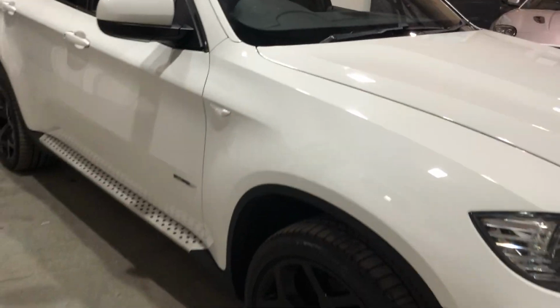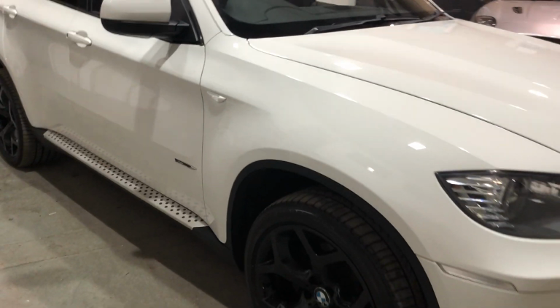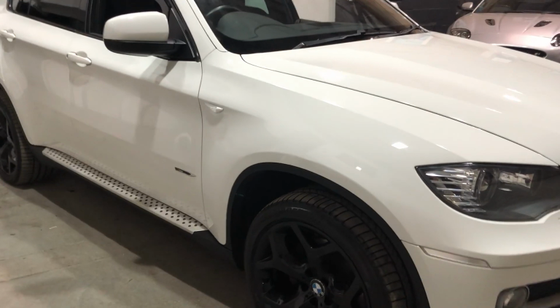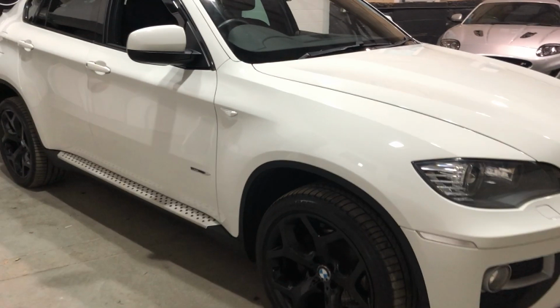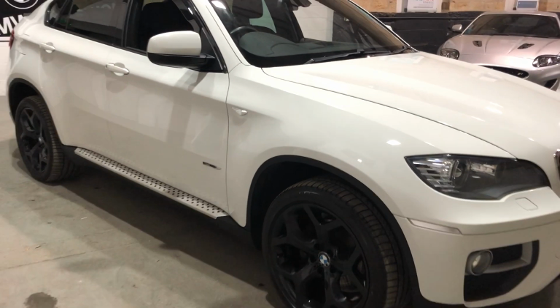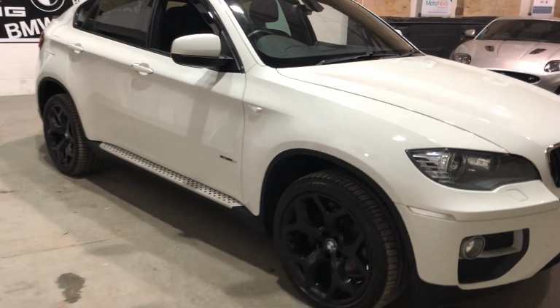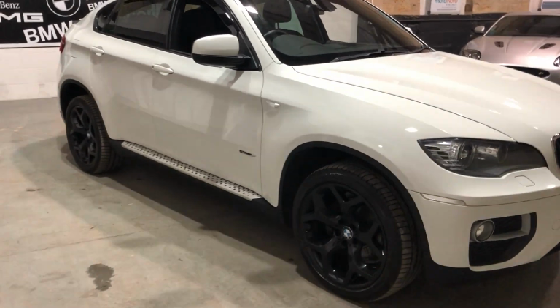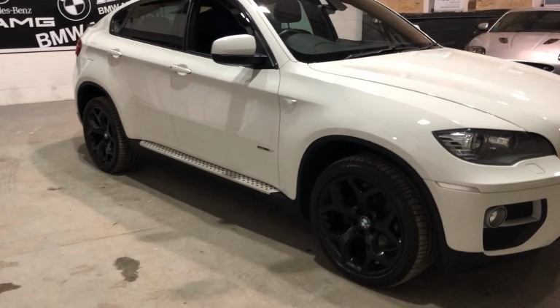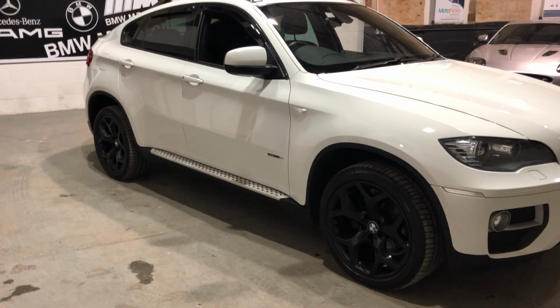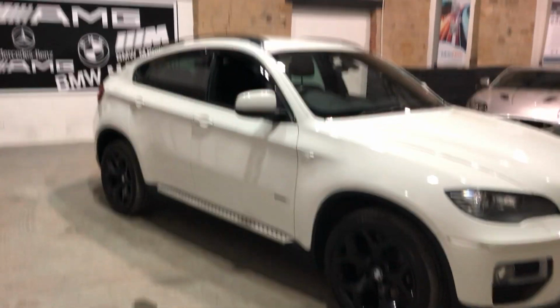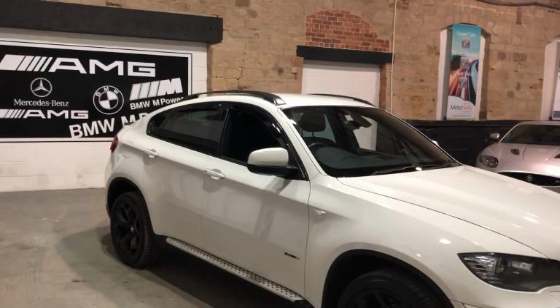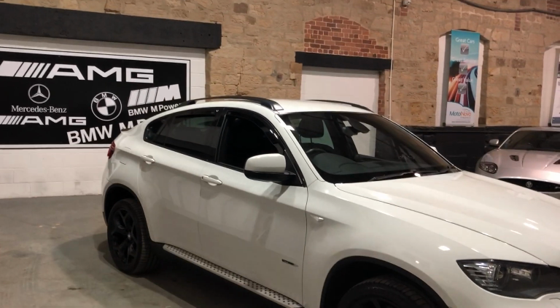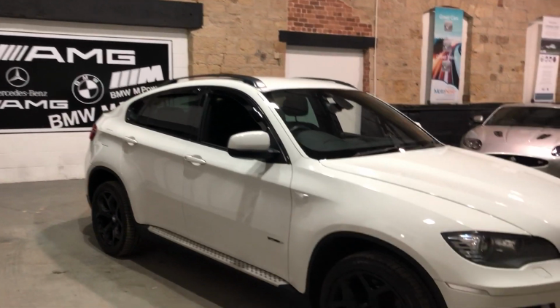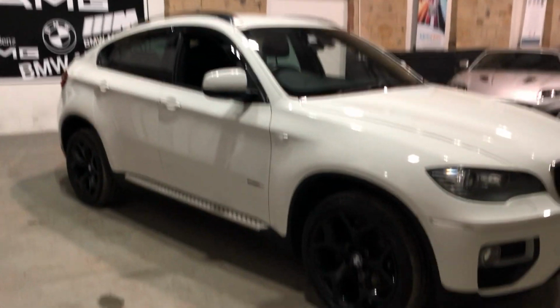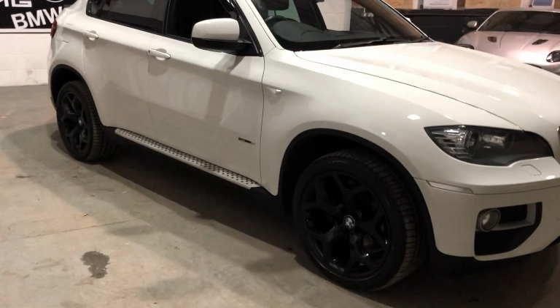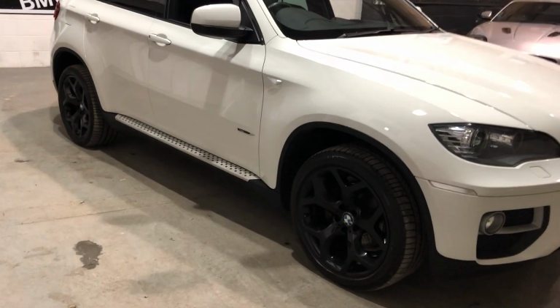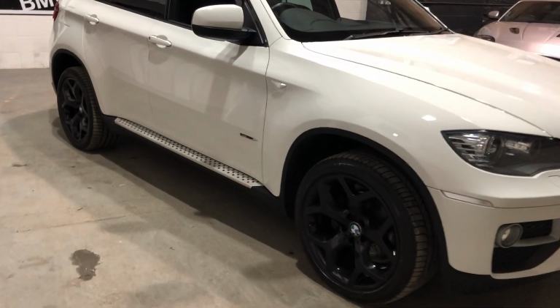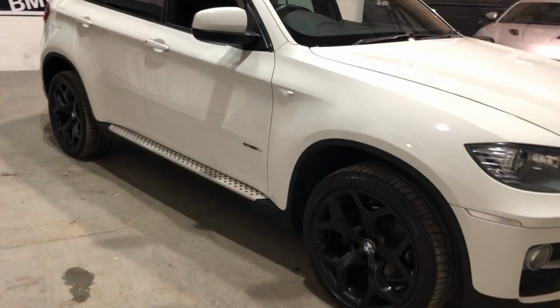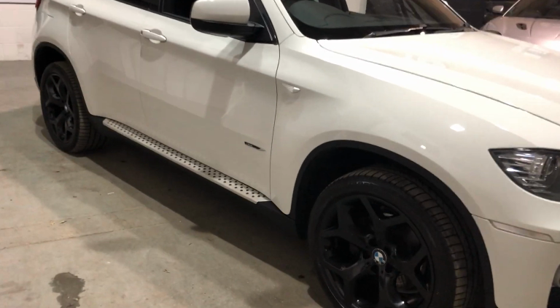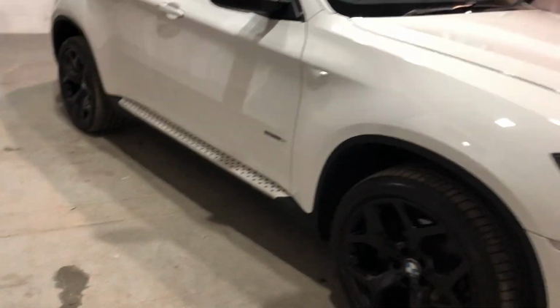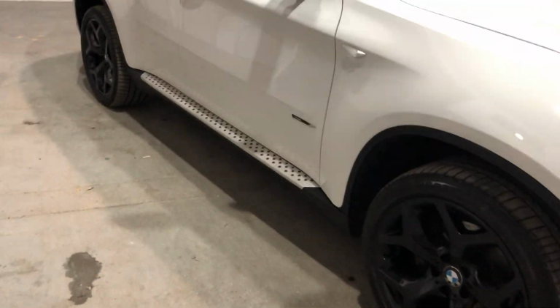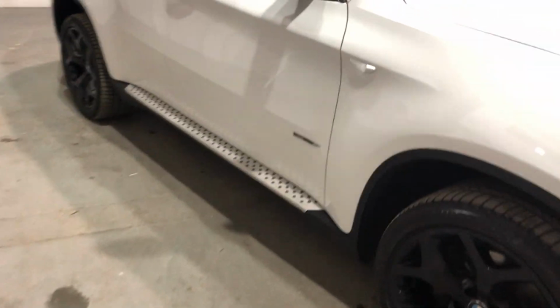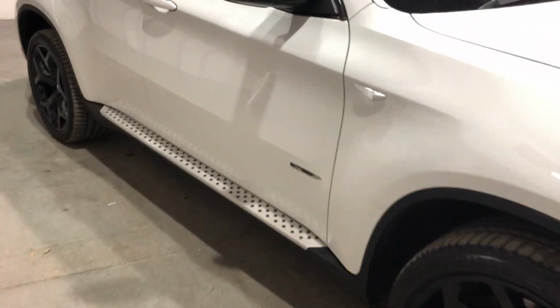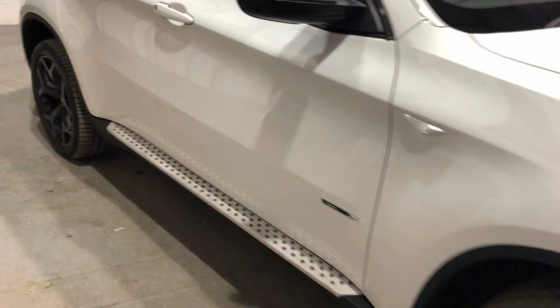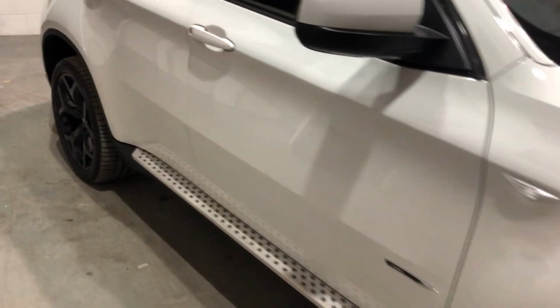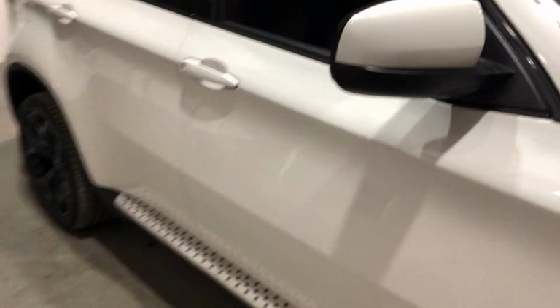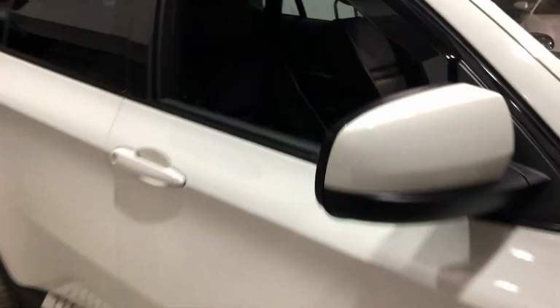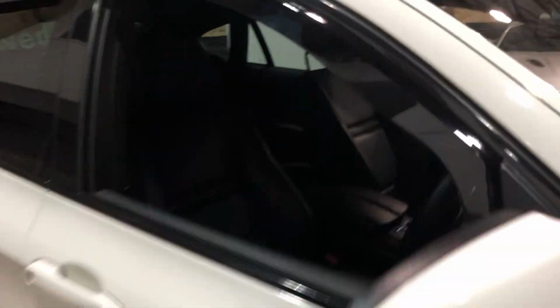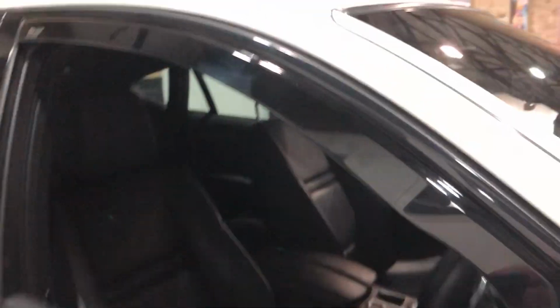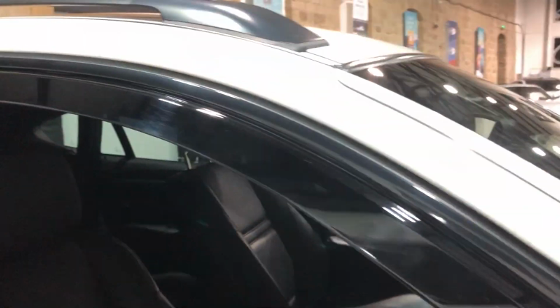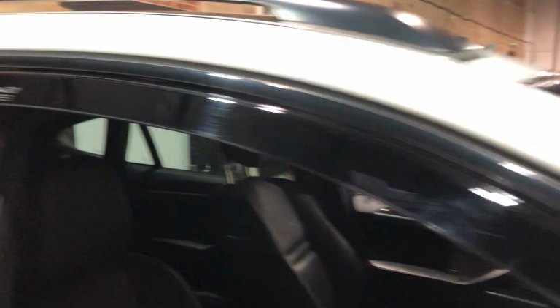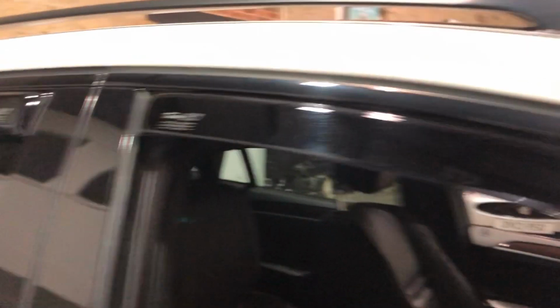A couple of extra bits and bobs have been put on this car as well. You've got your roof rails, your 20 inch gloss black alloys, side steps, and the wind deflectors around the windows as well.